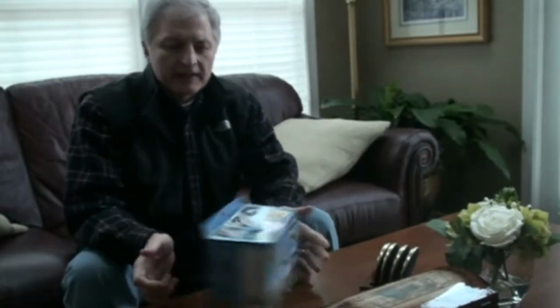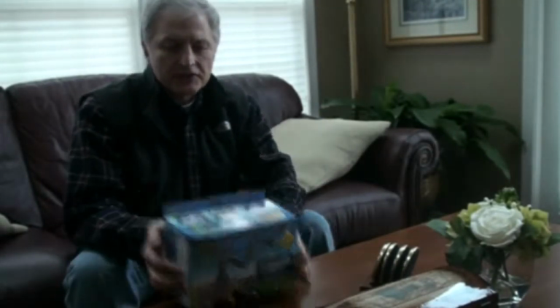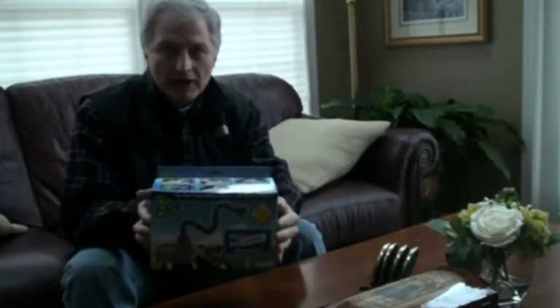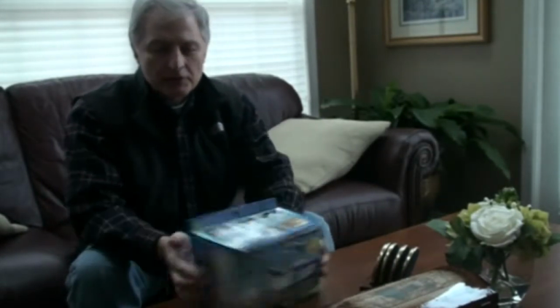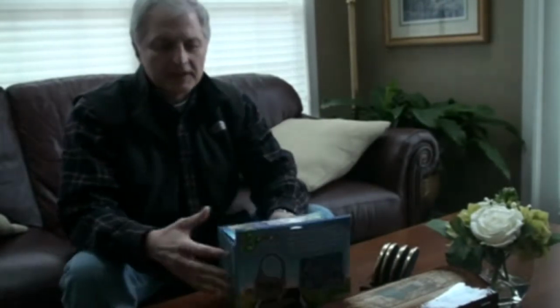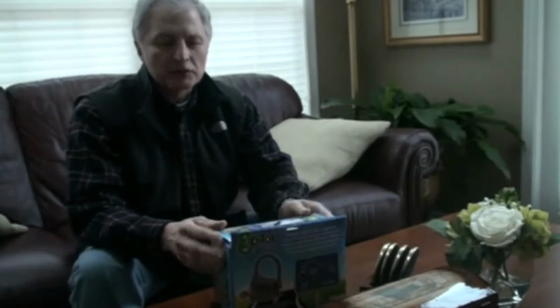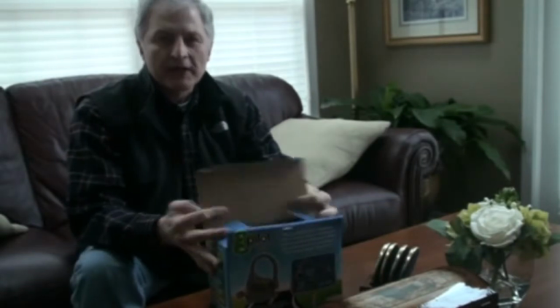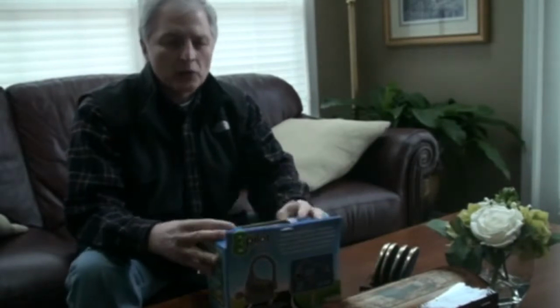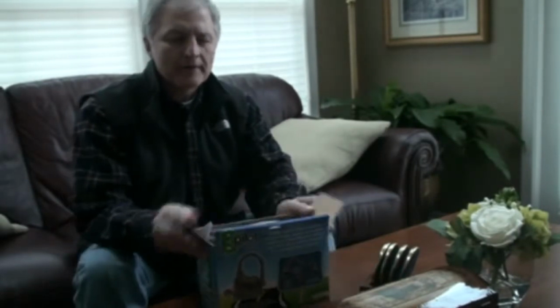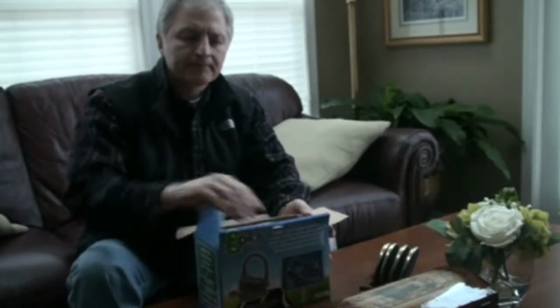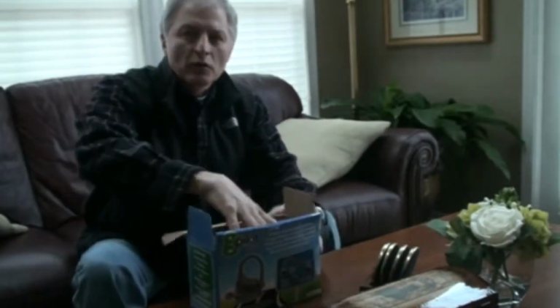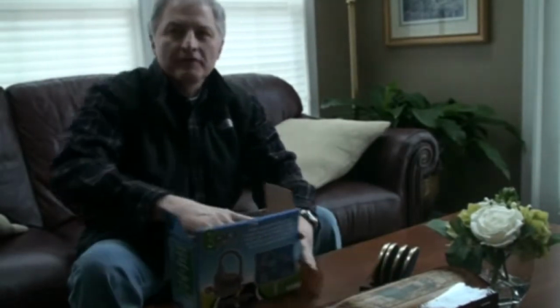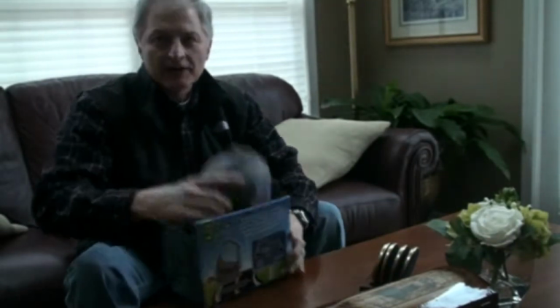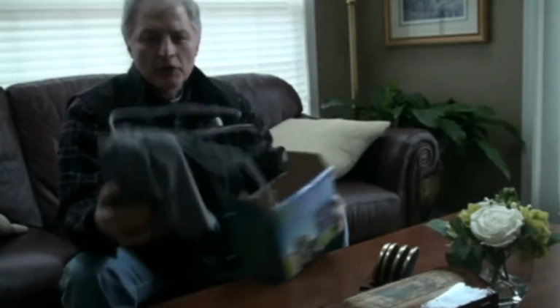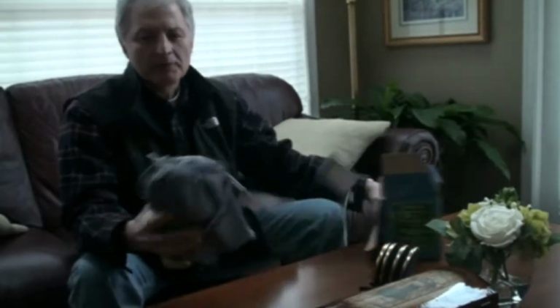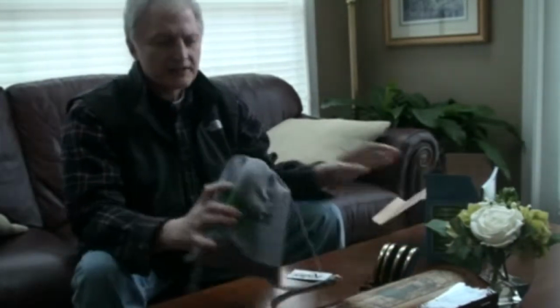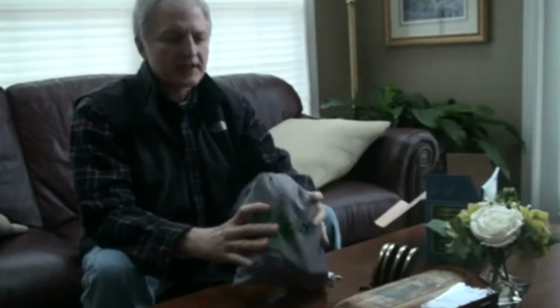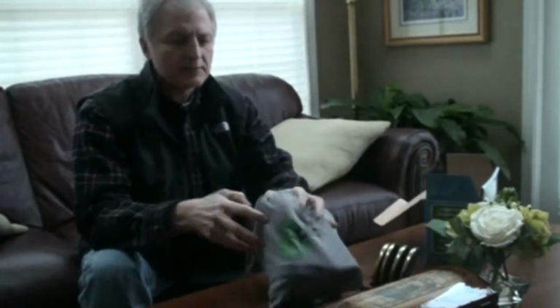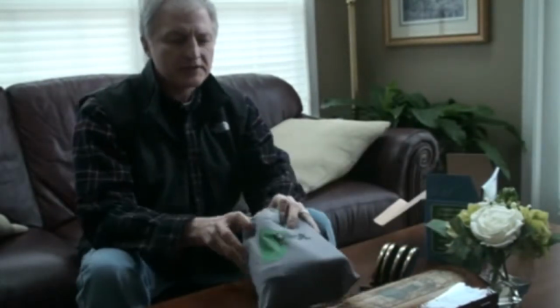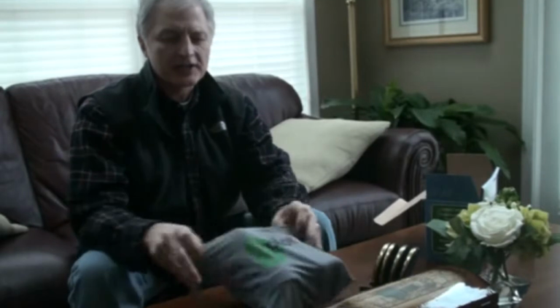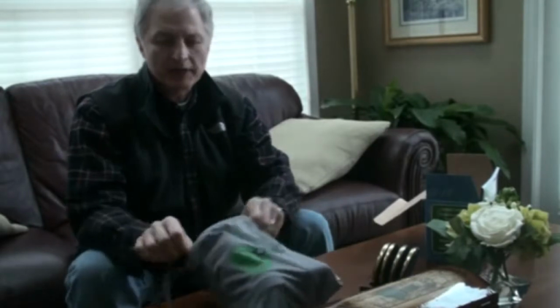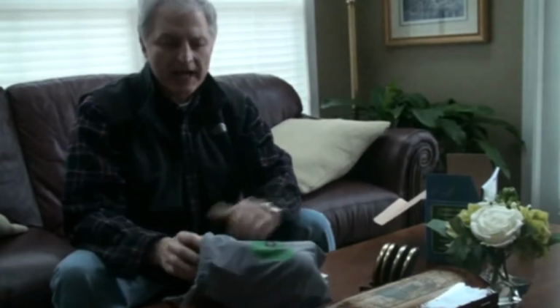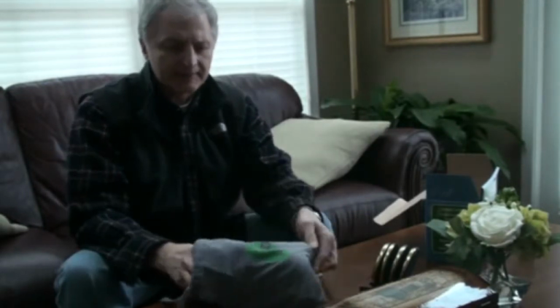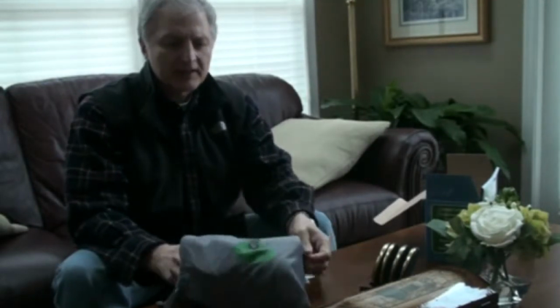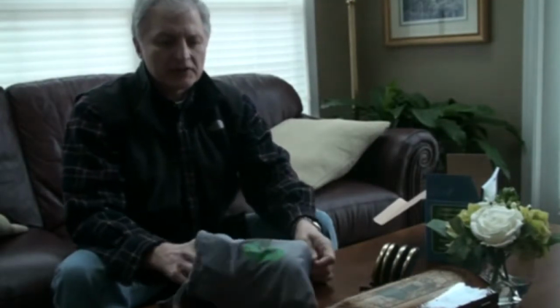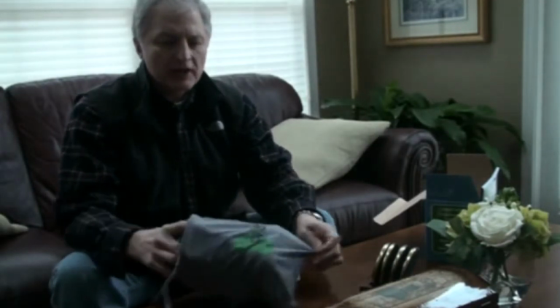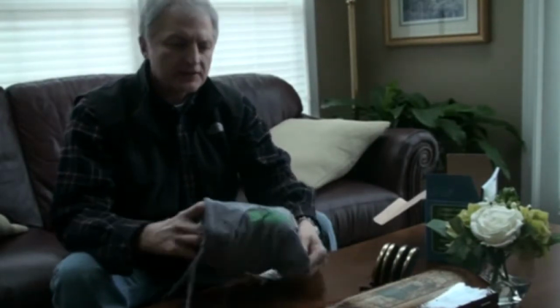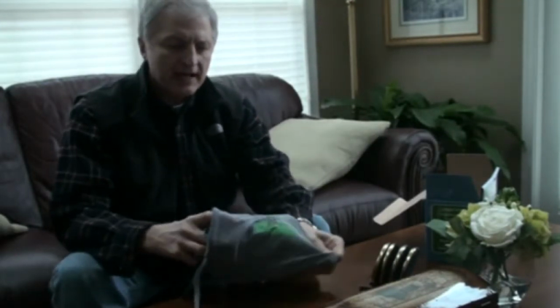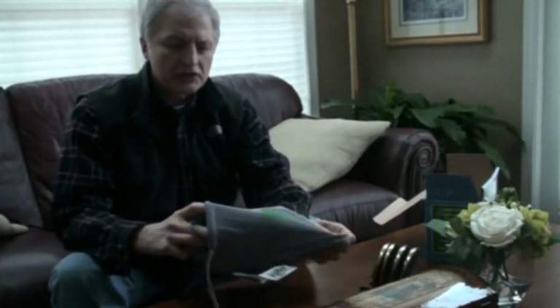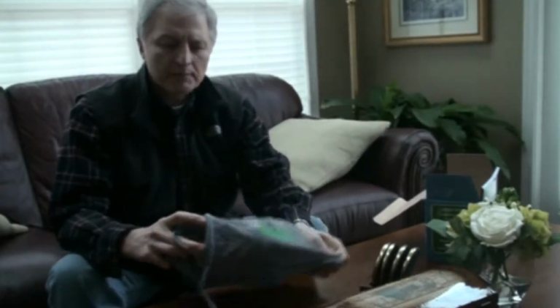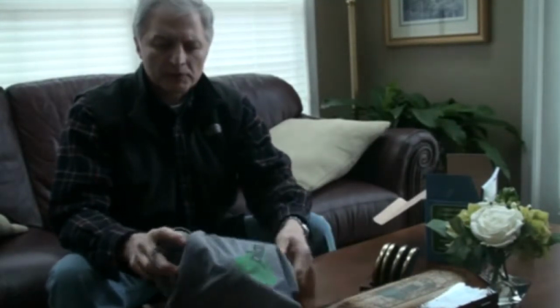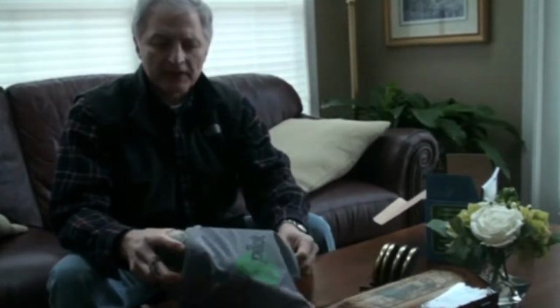This is the box that you will be delivered when you make your order. What you'll find when you open the box is that it comes in this nice gray sack. This cloth sack is gray purposefully.